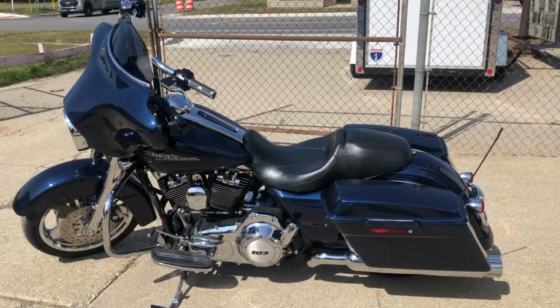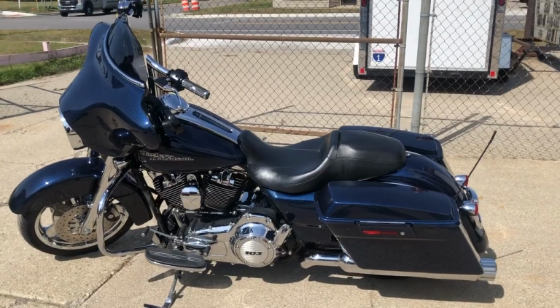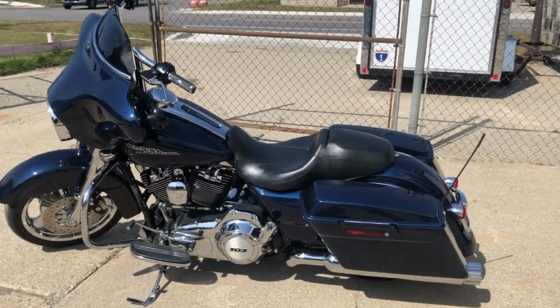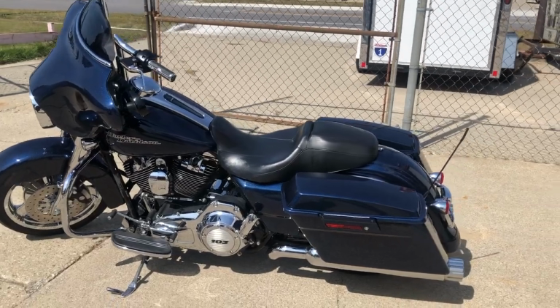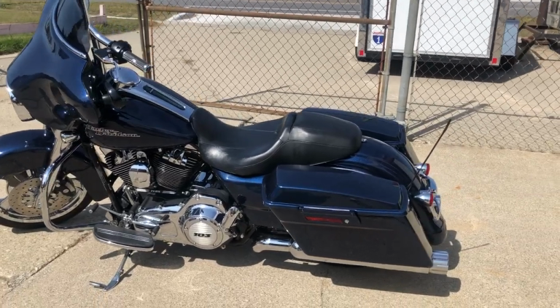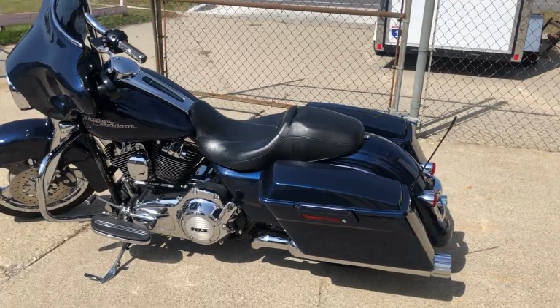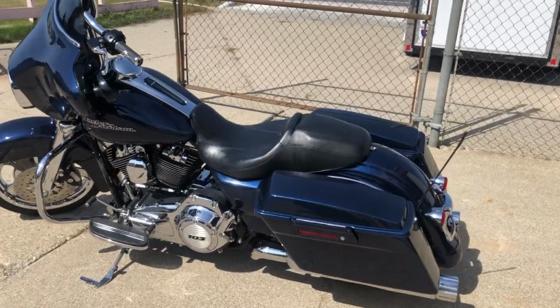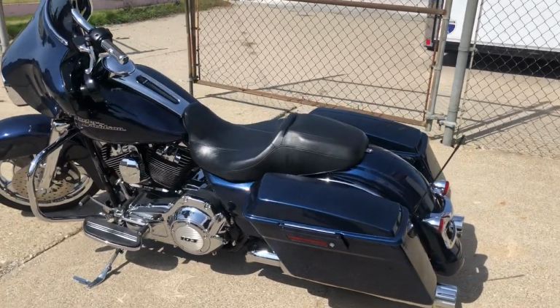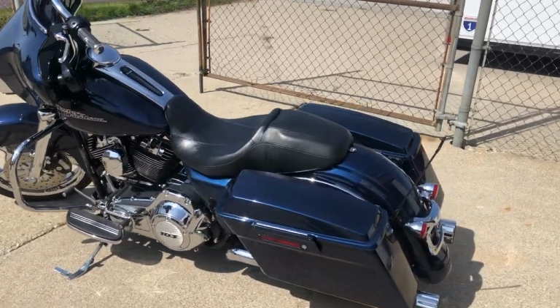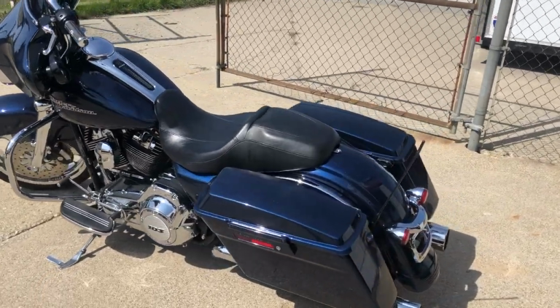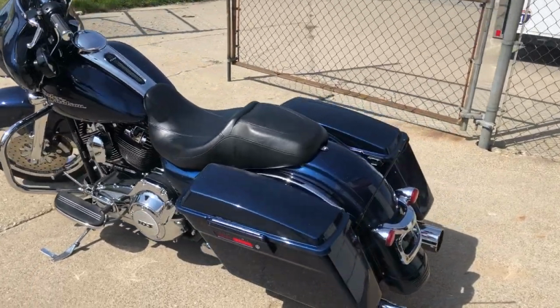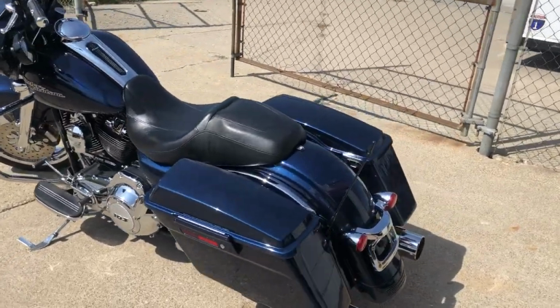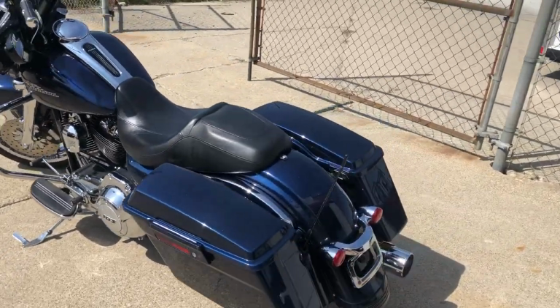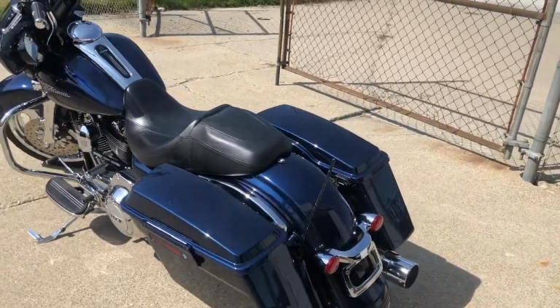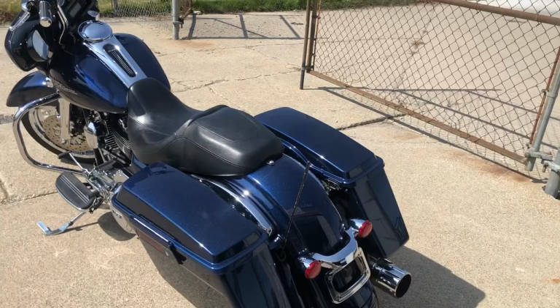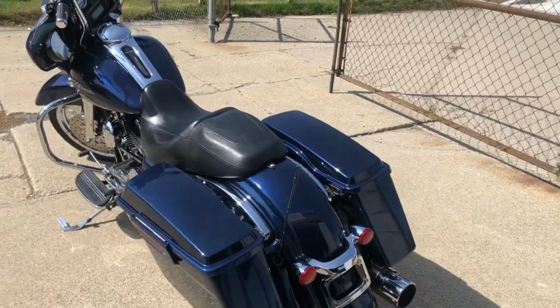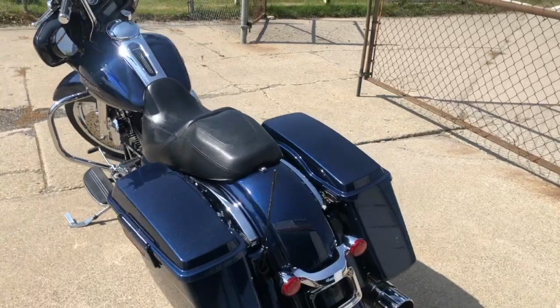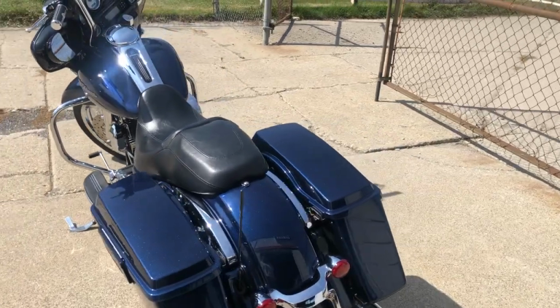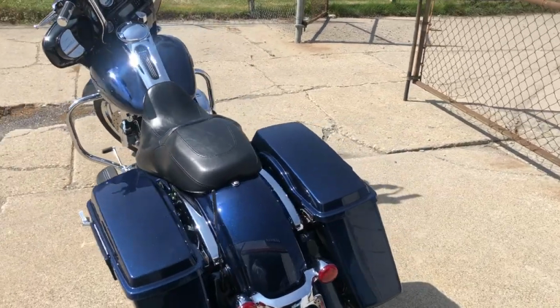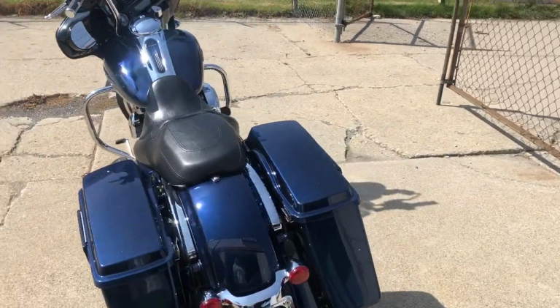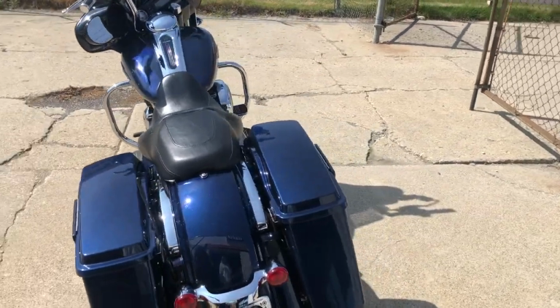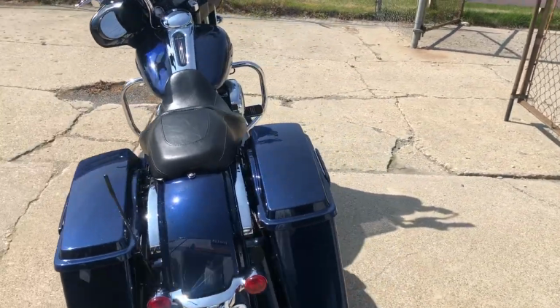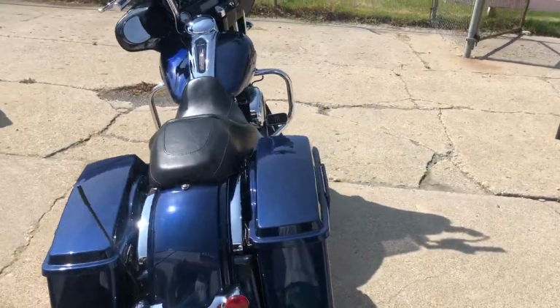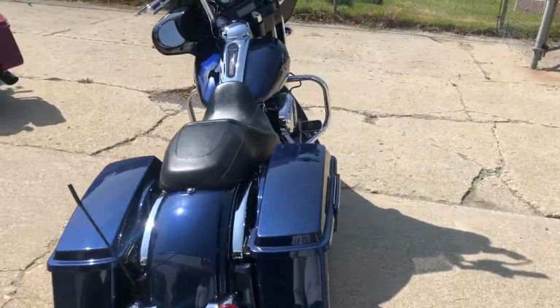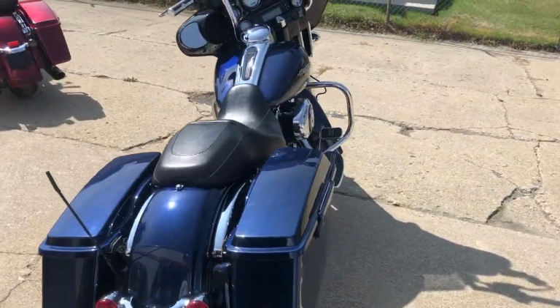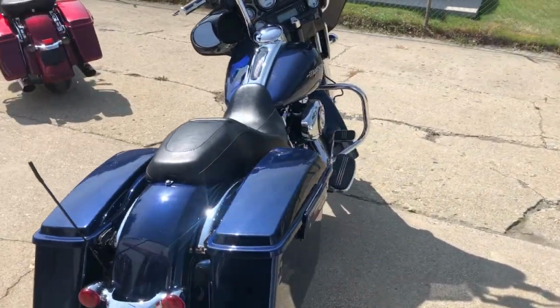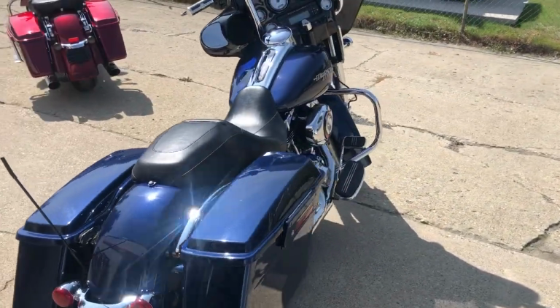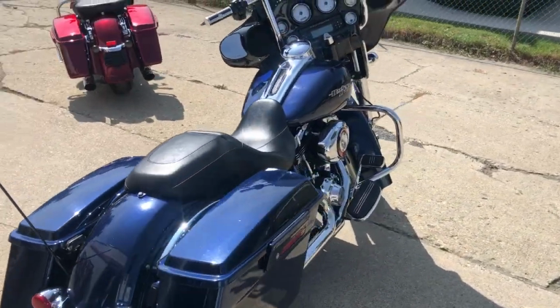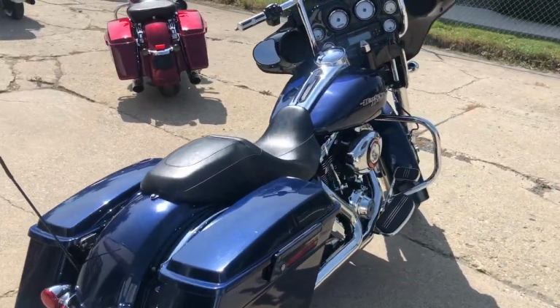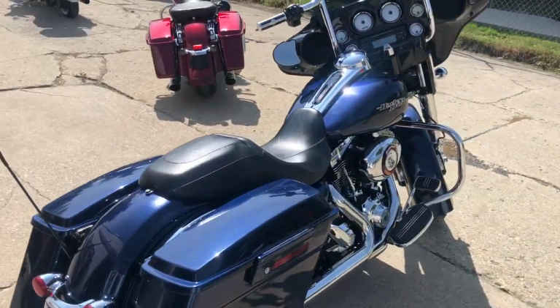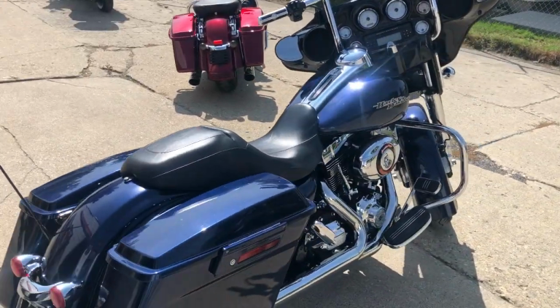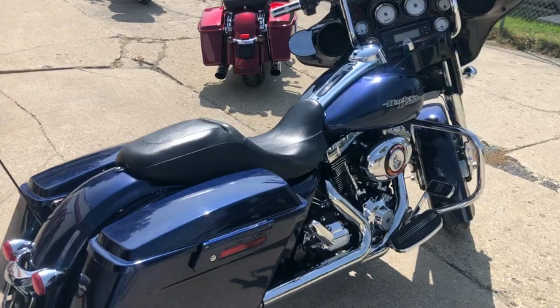Hey guys, Proof of PlatinumSports.com here doing some videos on stuff that's just coming into the showroom. Check this one out — 2011 Street Glide for sale, comes in that hard to find color, big blue pearl. Don't miss this one guys.